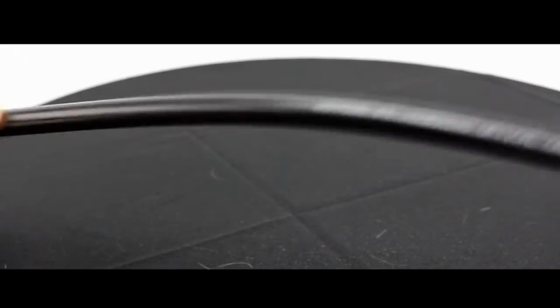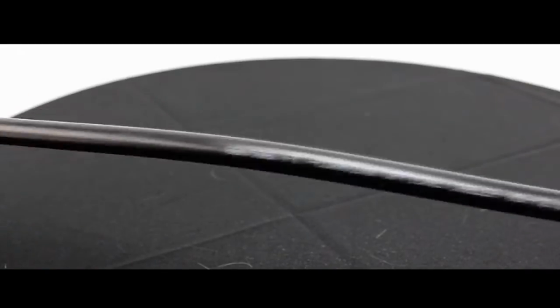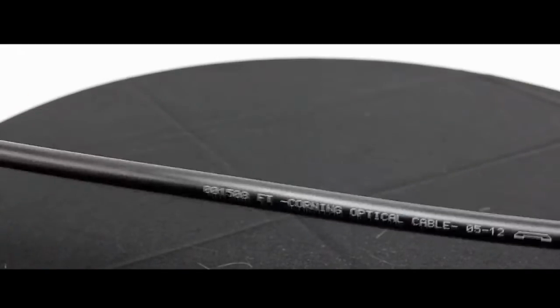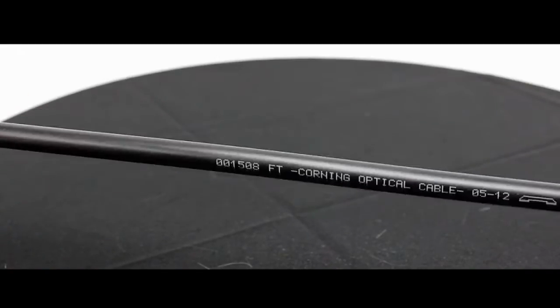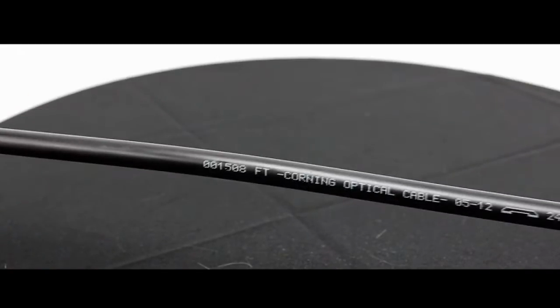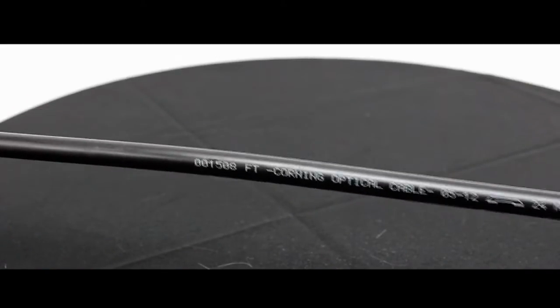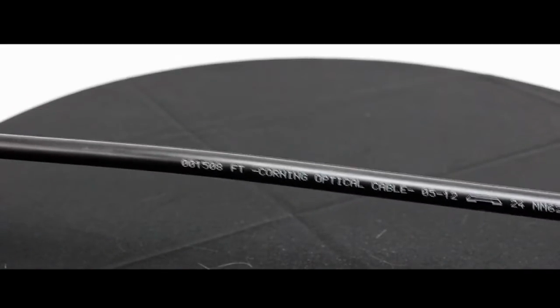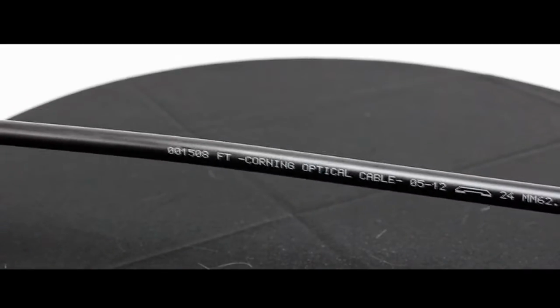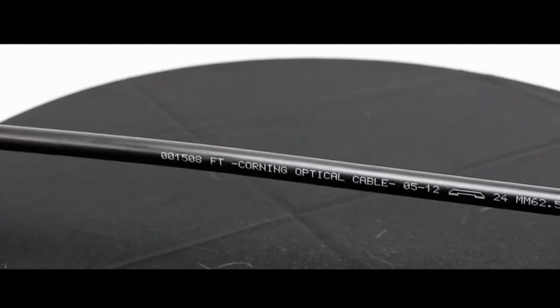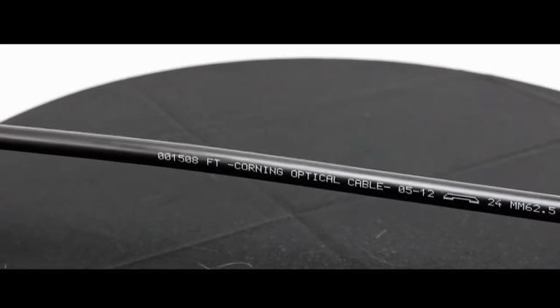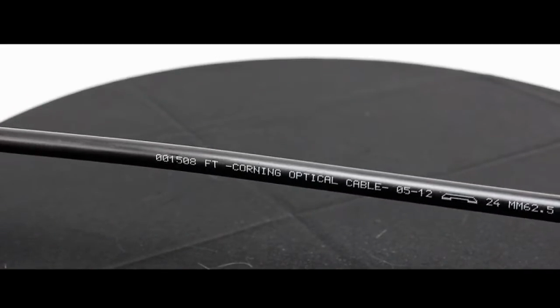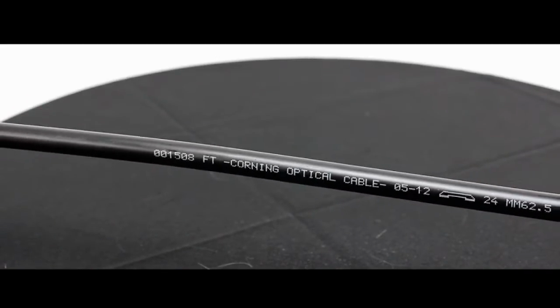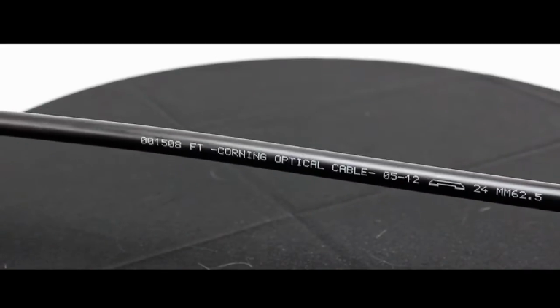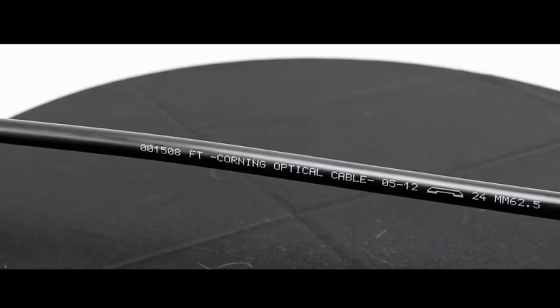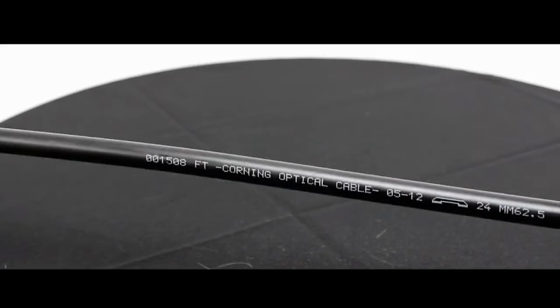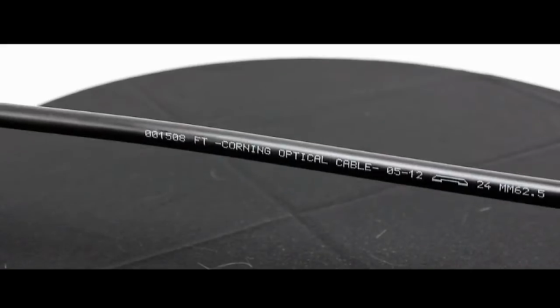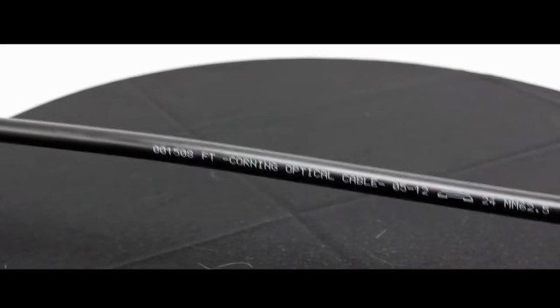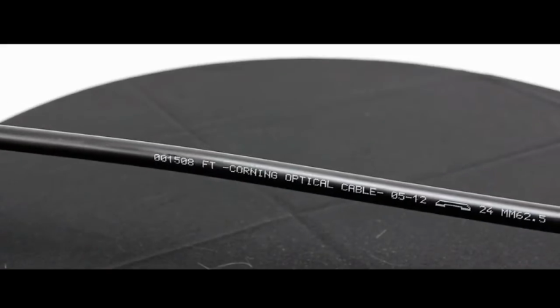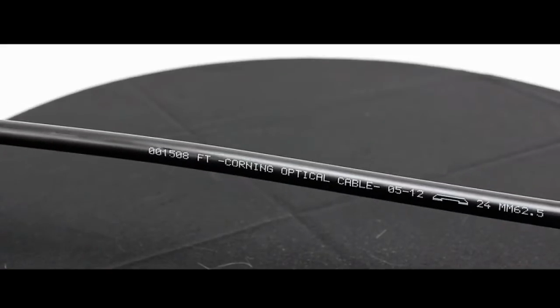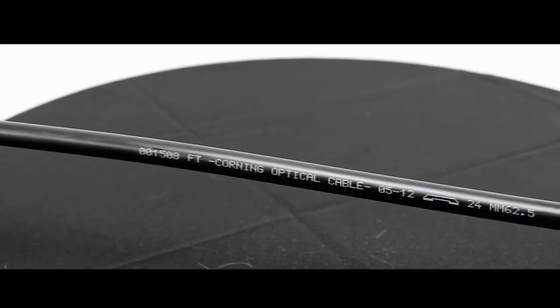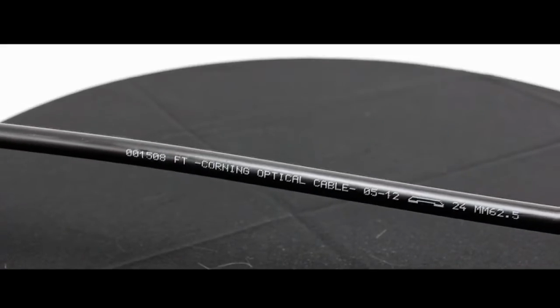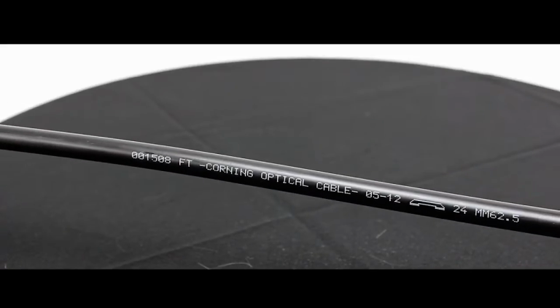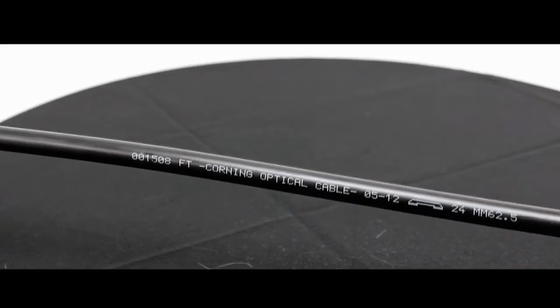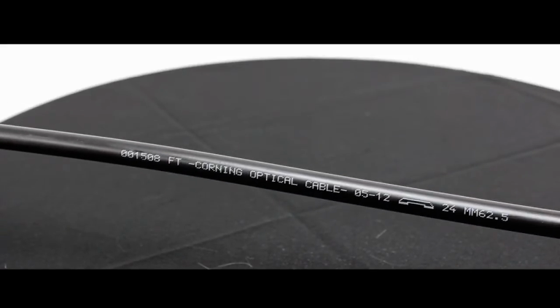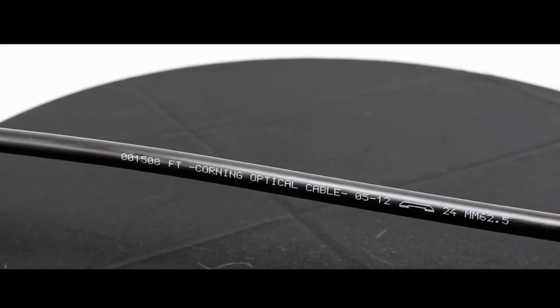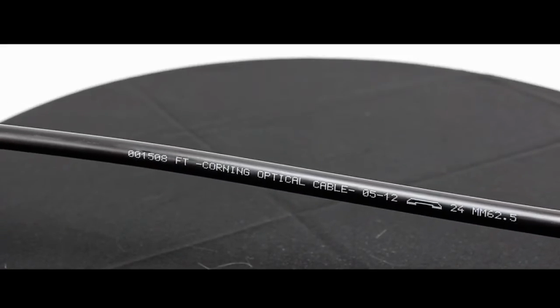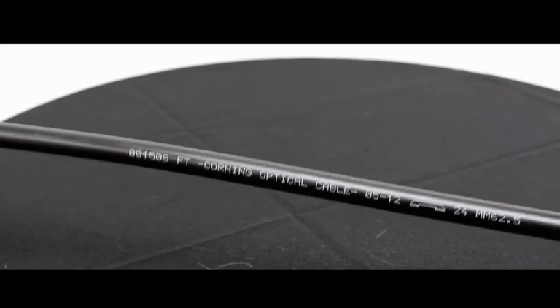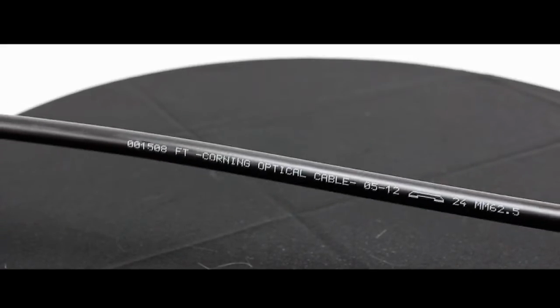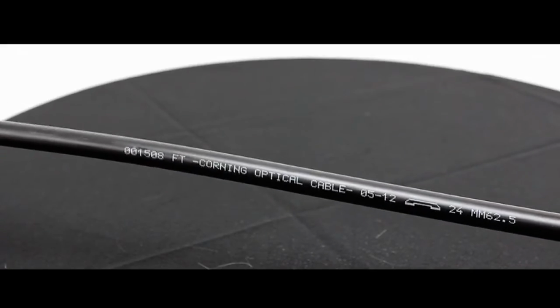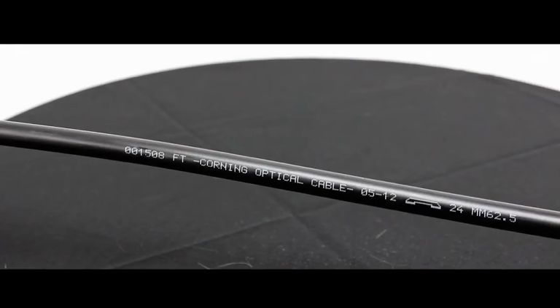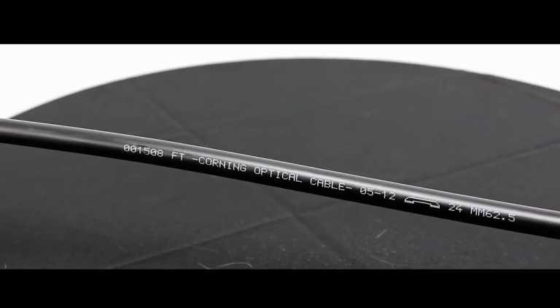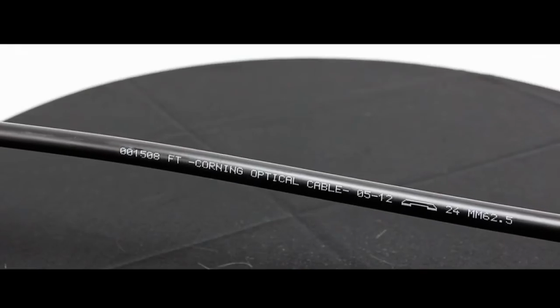I also want to mention that just because it's armored fiber doesn't mean it's only going outdoors. In part three we're going to check out an interlocking indoor fiber optic cable.